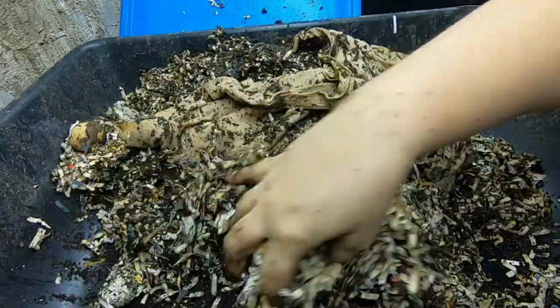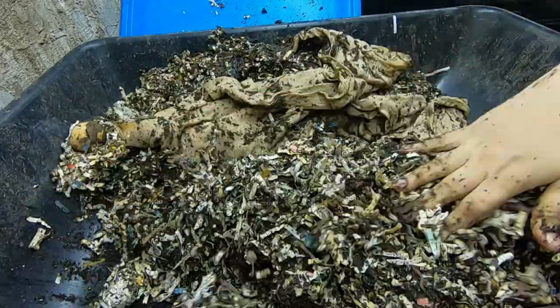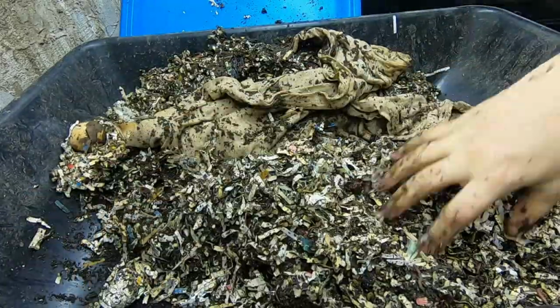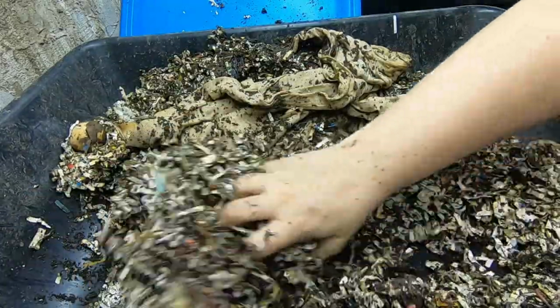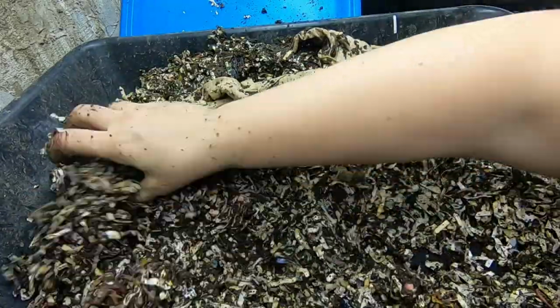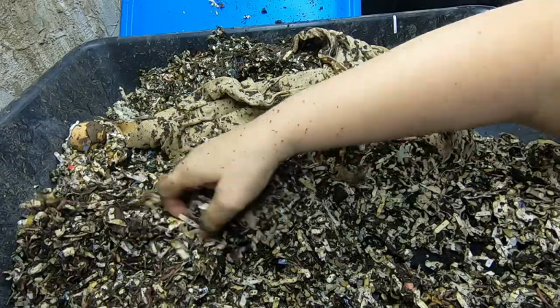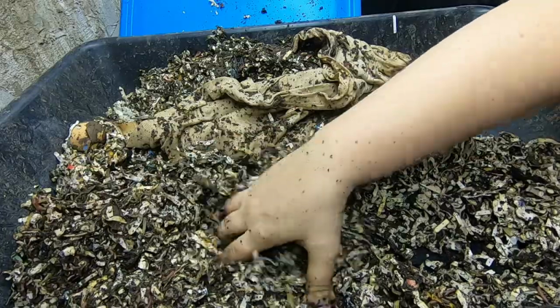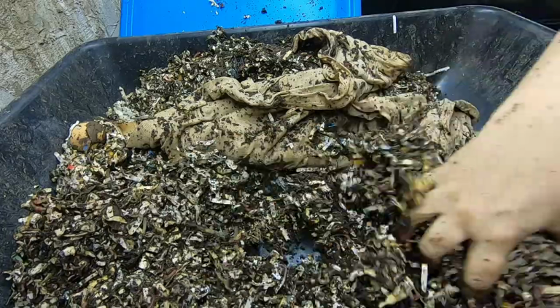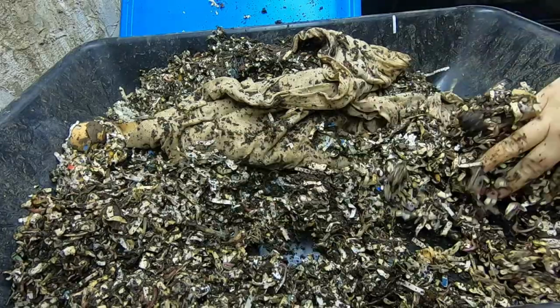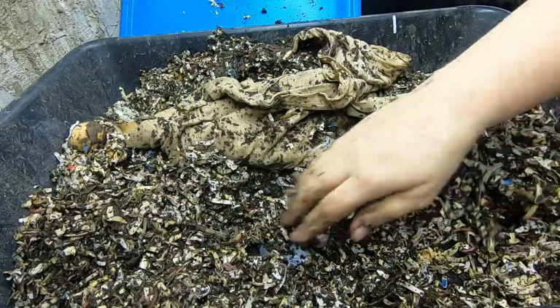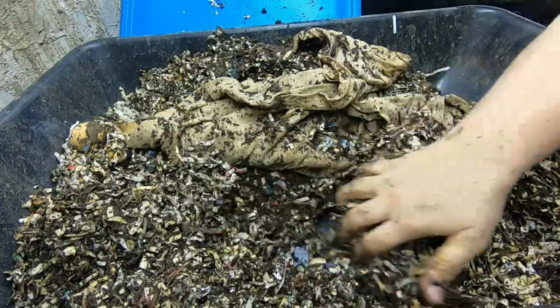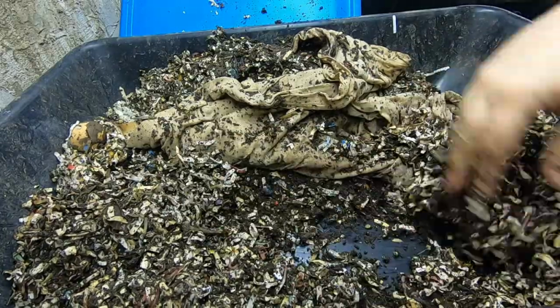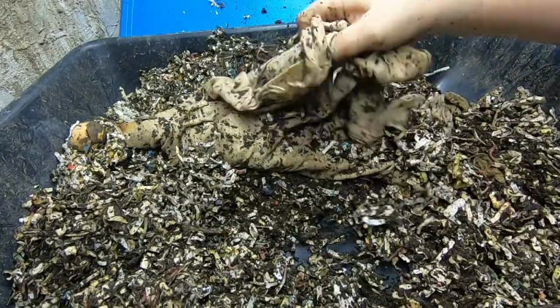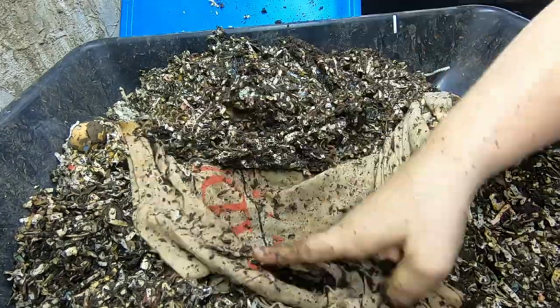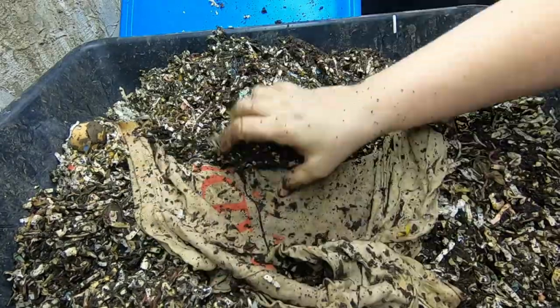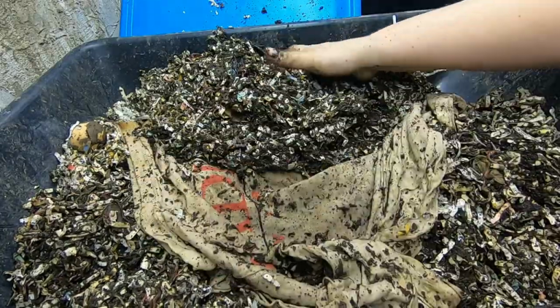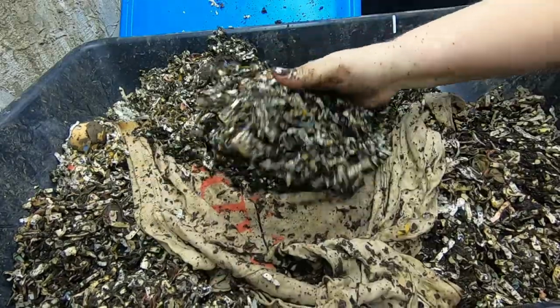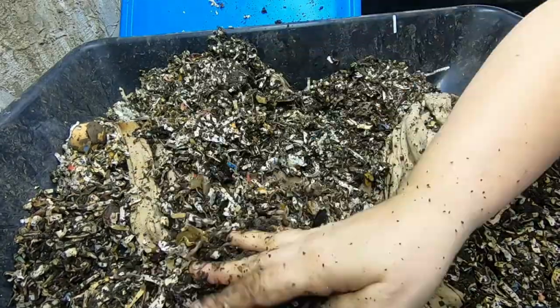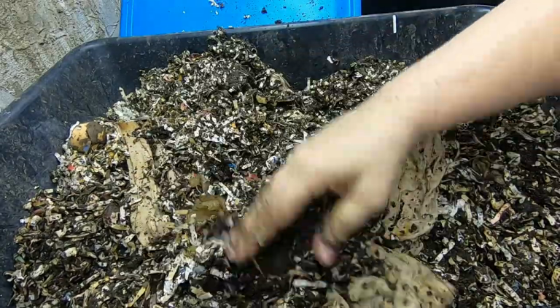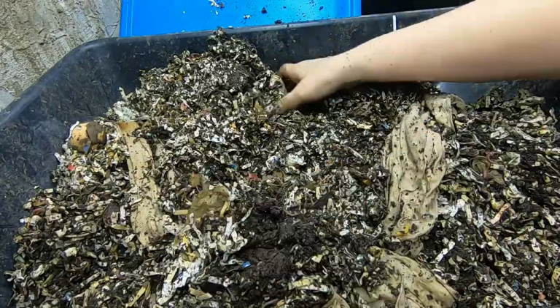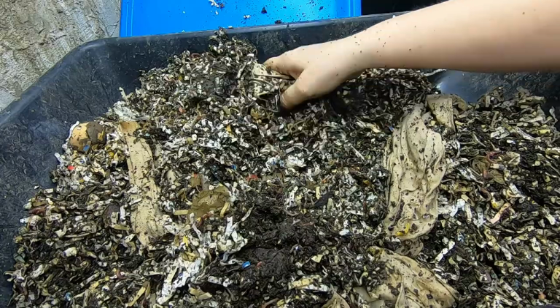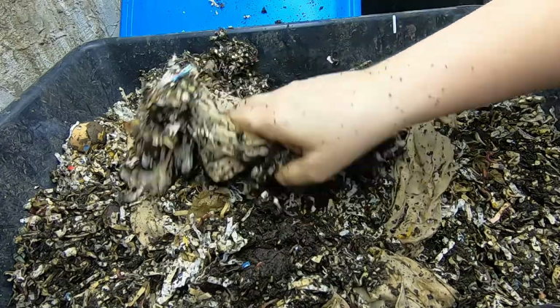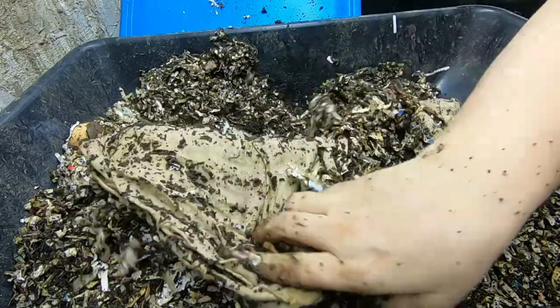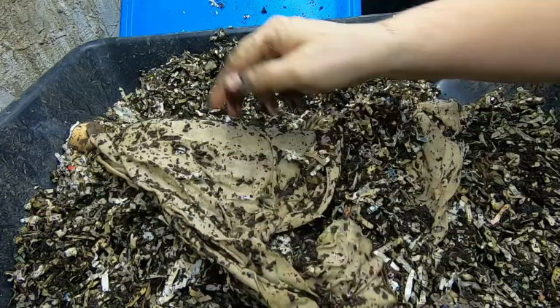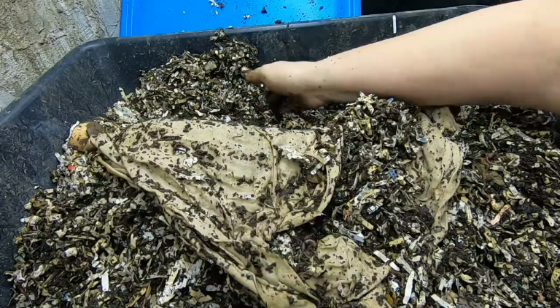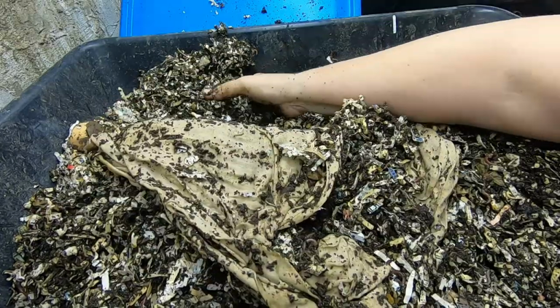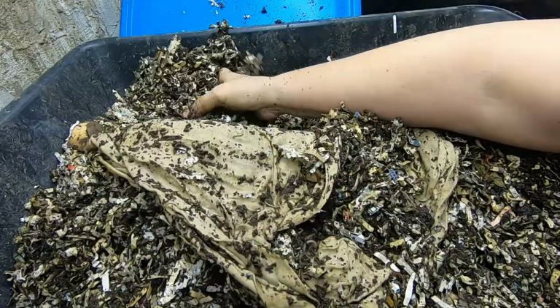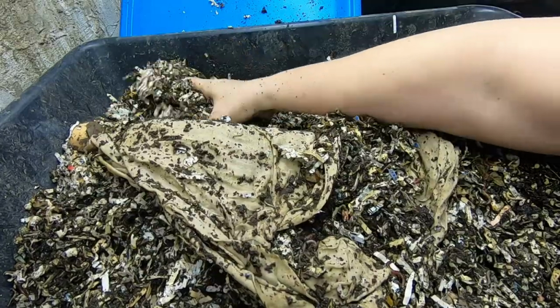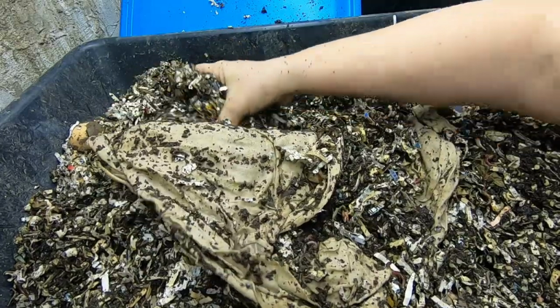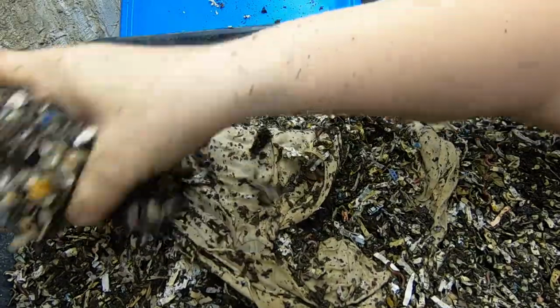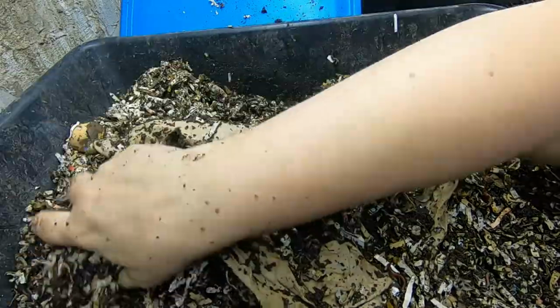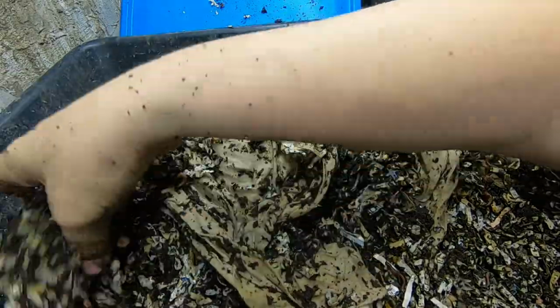Worms seem to be doing fine. Let me scoot that under a little bit more. We'll look at the other side and make sure the shirt stays buried.